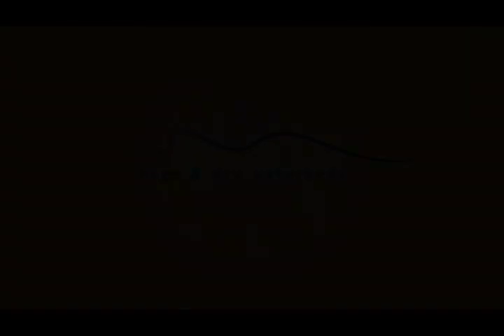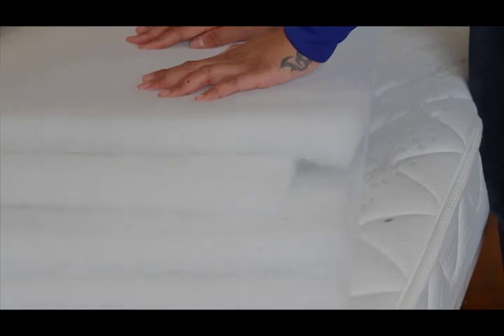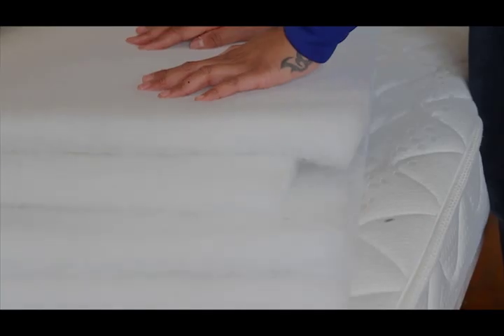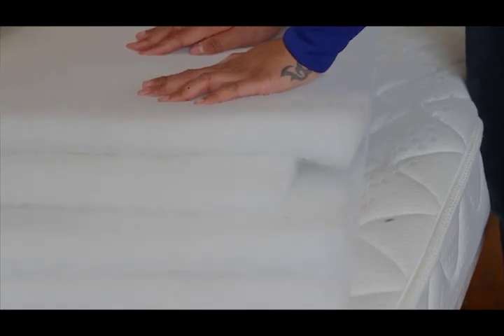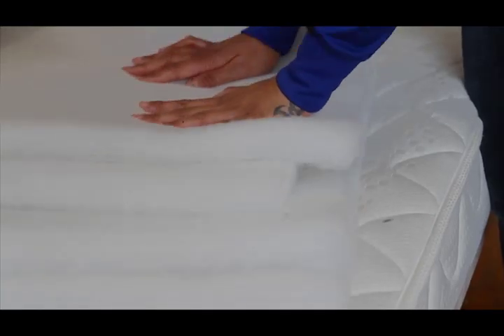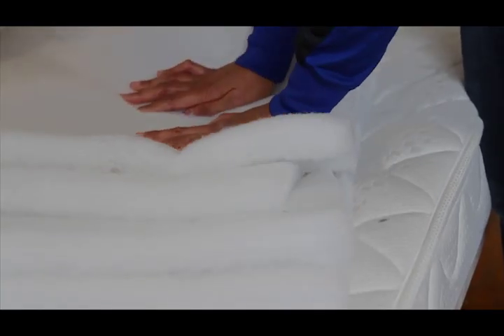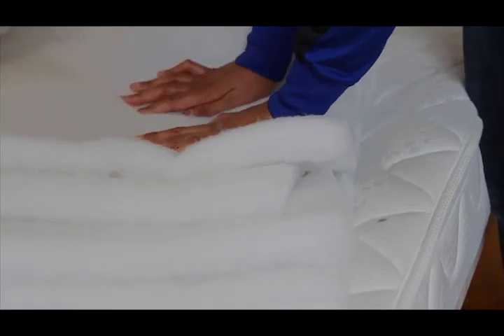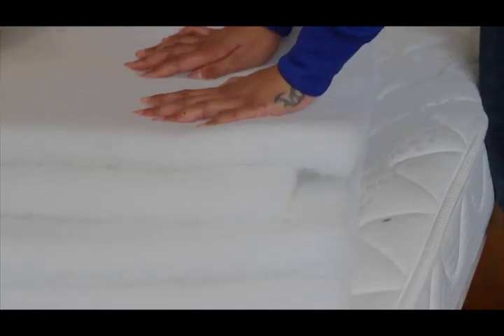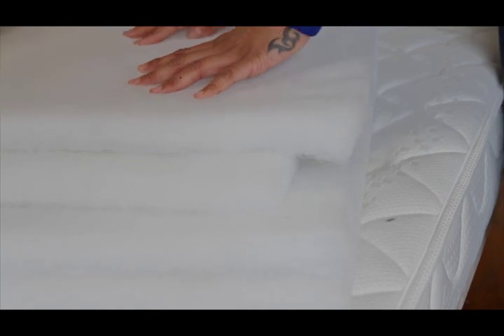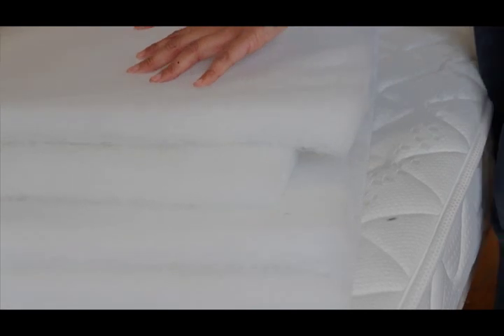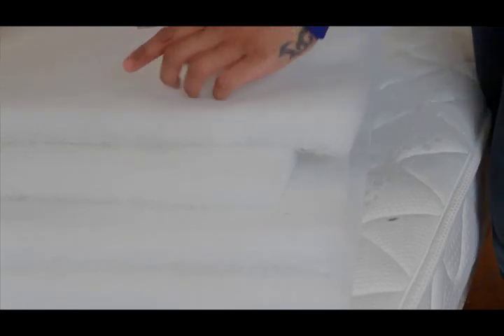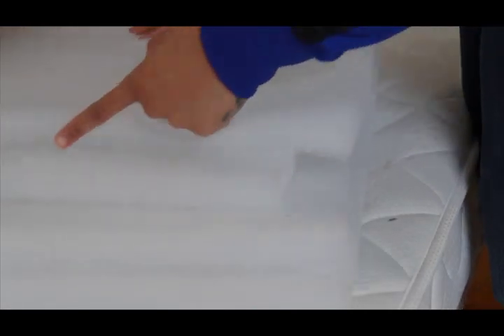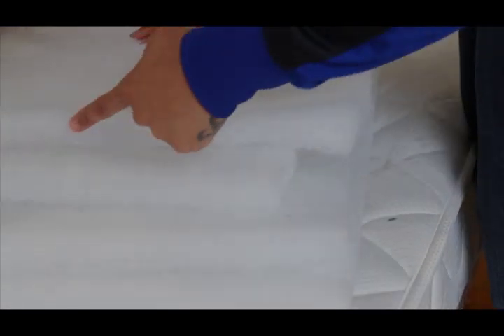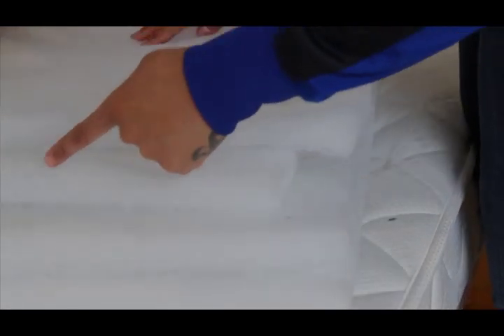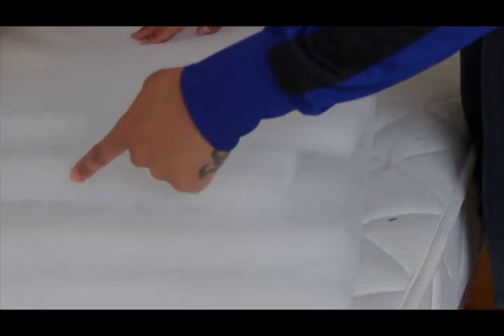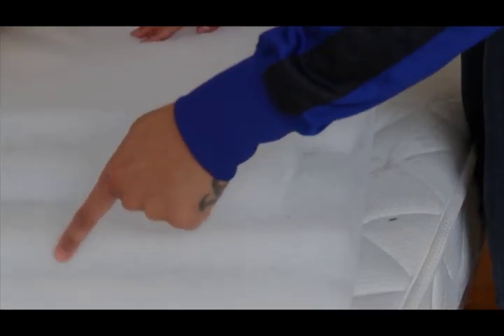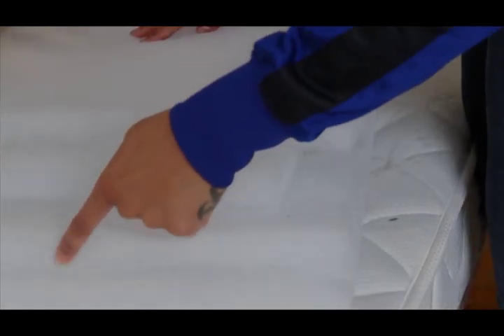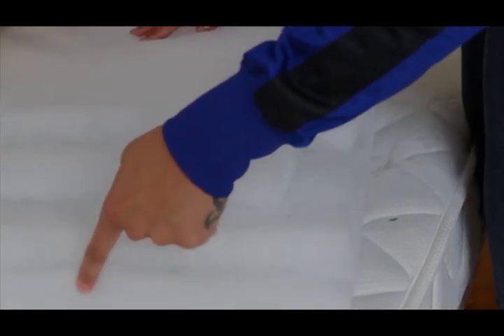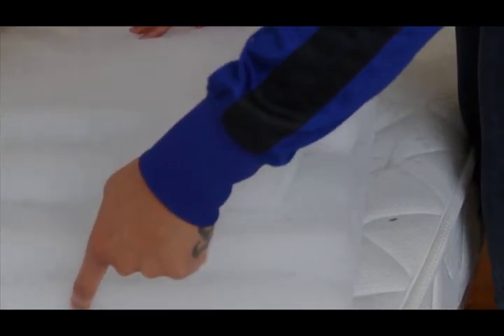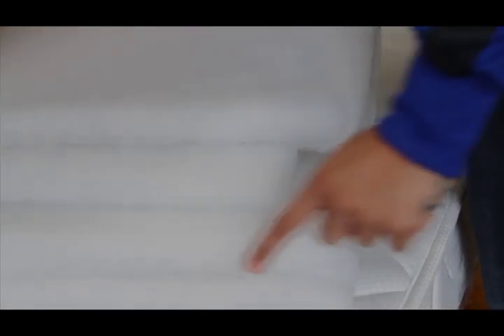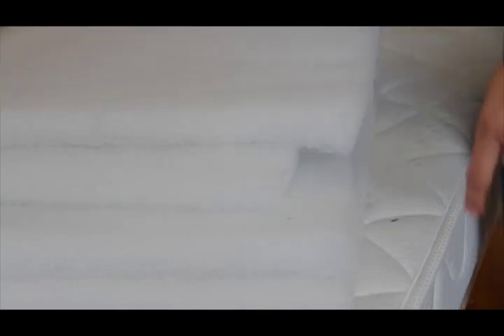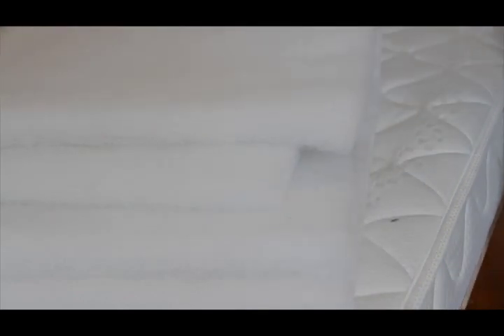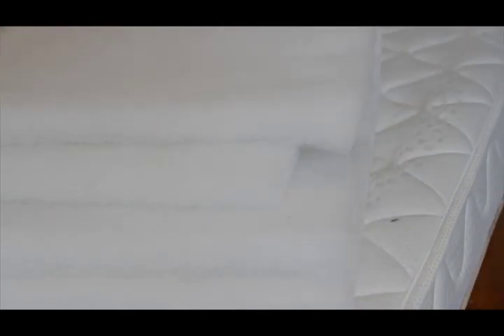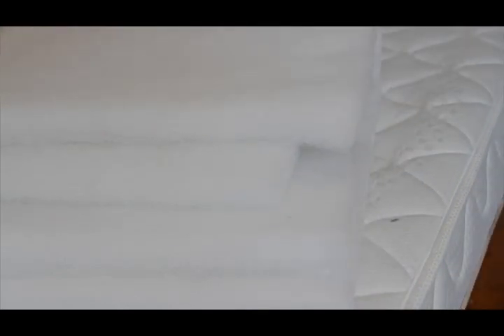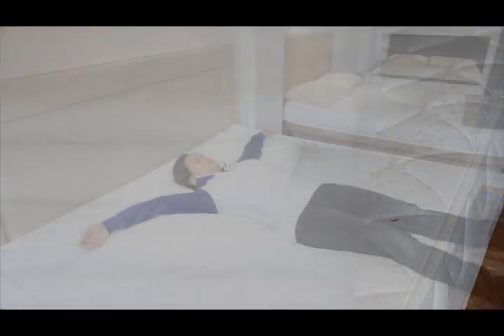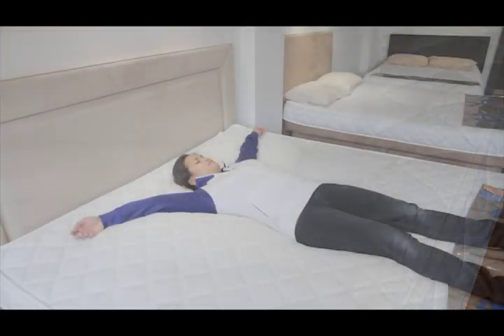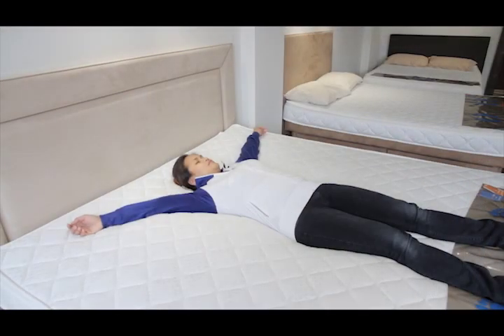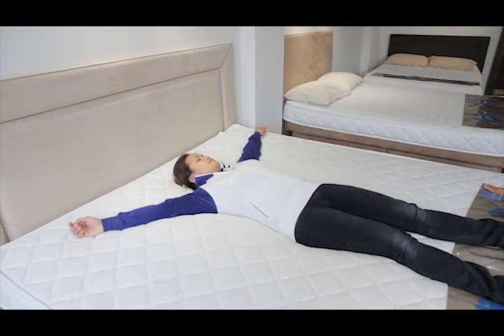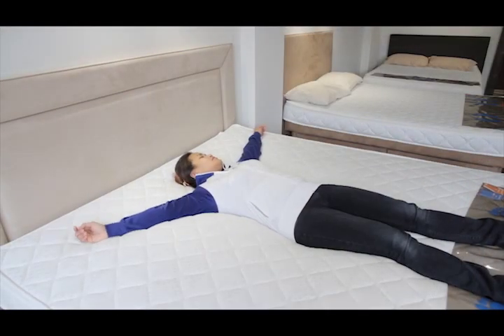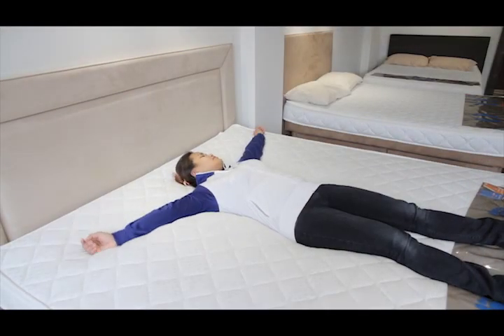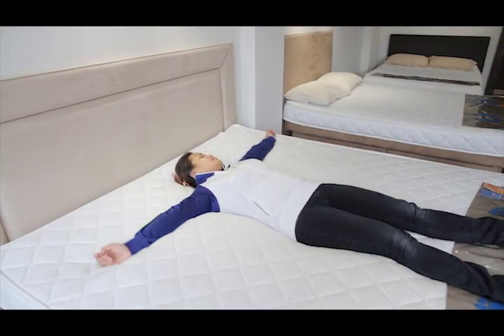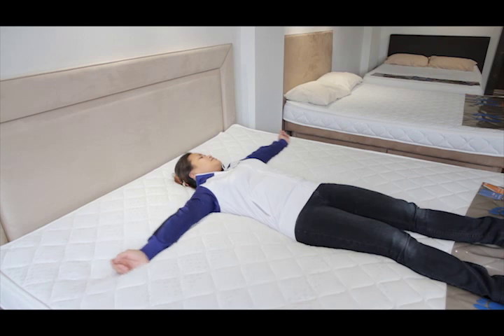The stability of a waterbed mattress is governed by layers of fiber that absorb and have a damping effect on the water. Logically, the more fiber, the less movement. The amount of movement you choose is based on practicality and personal preference.